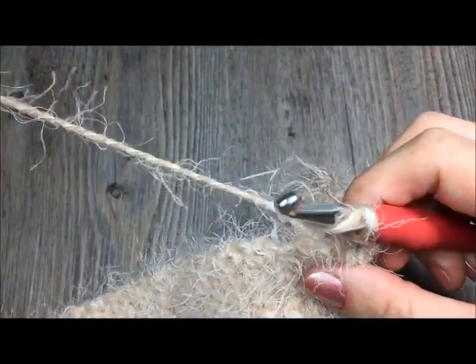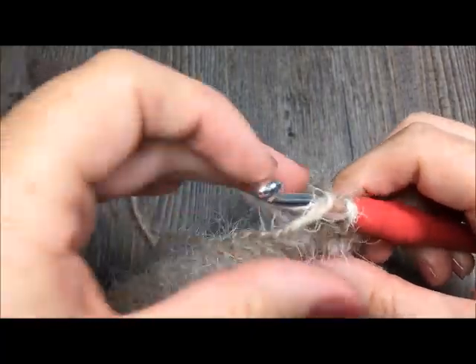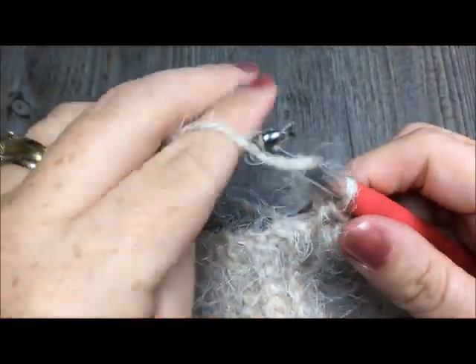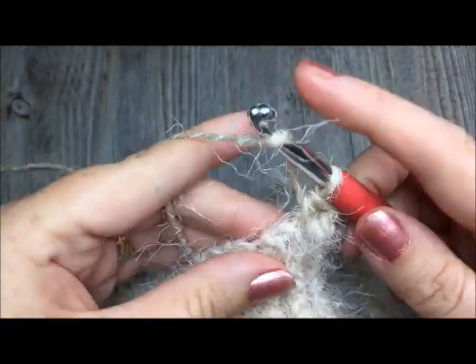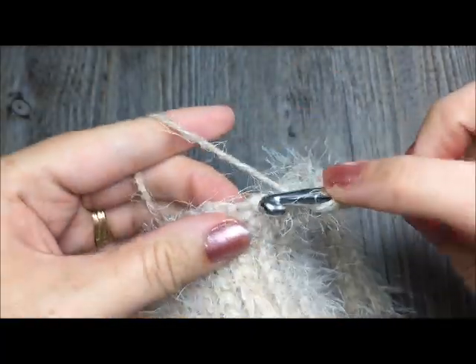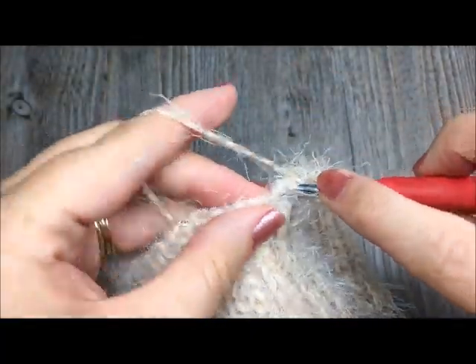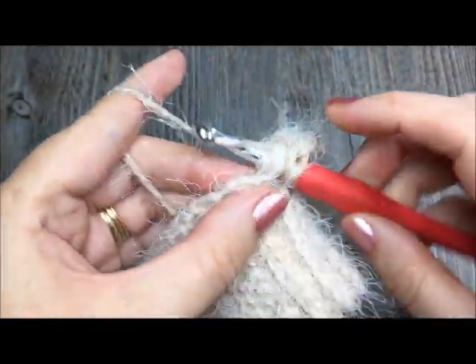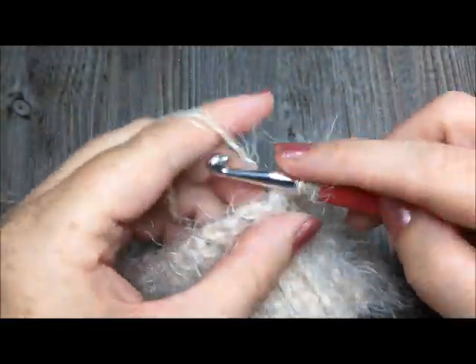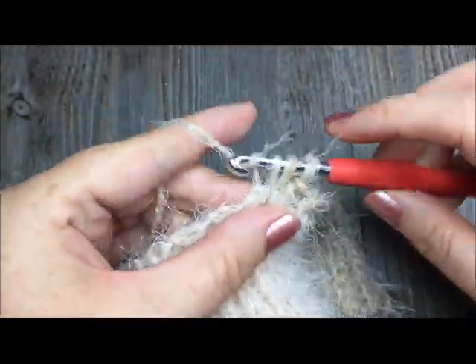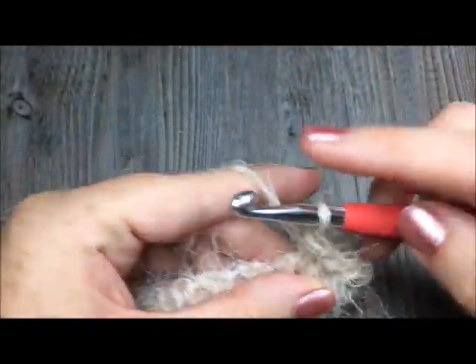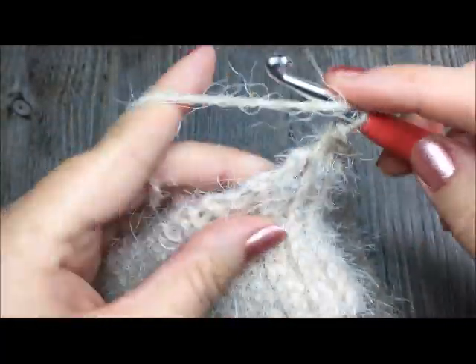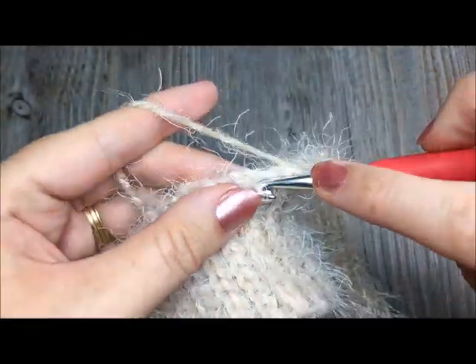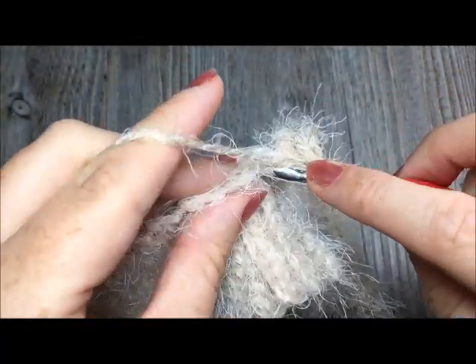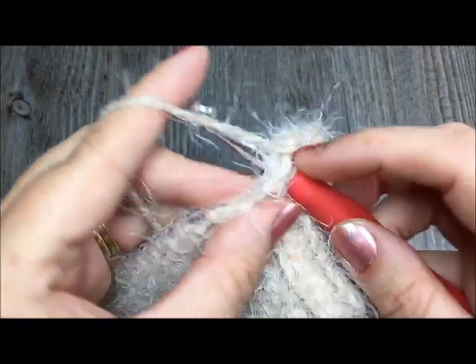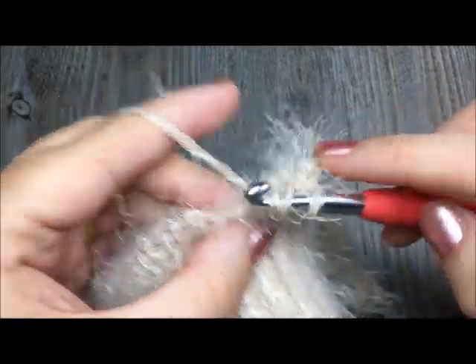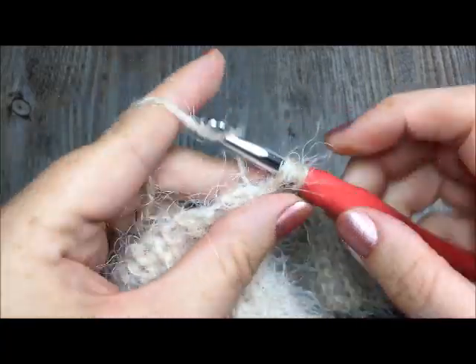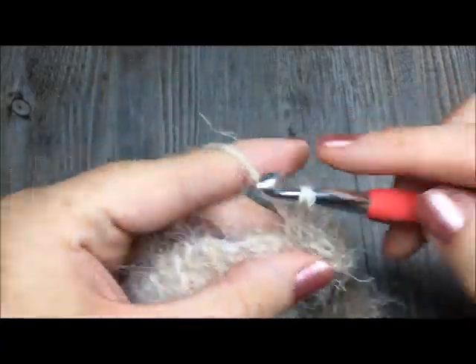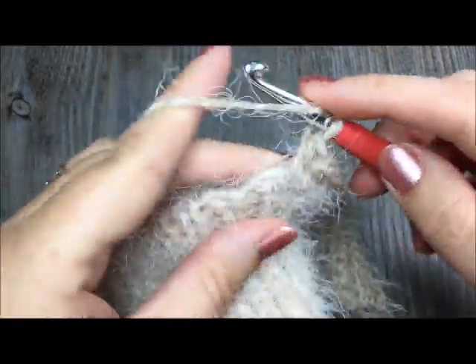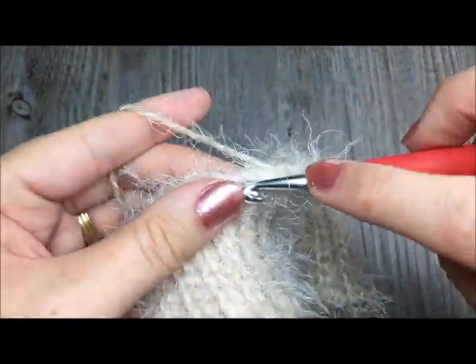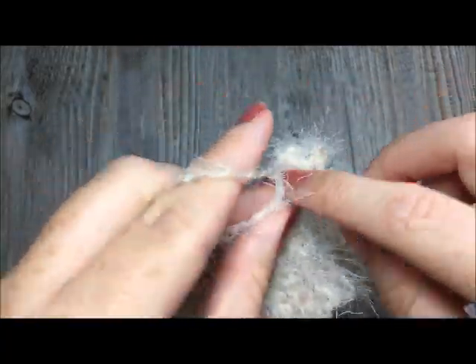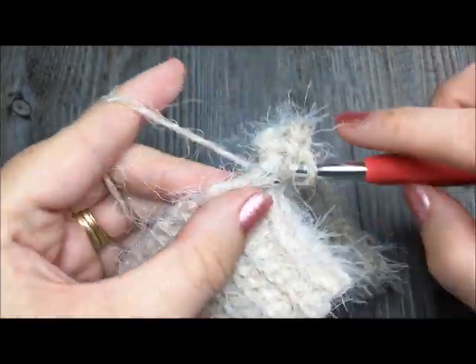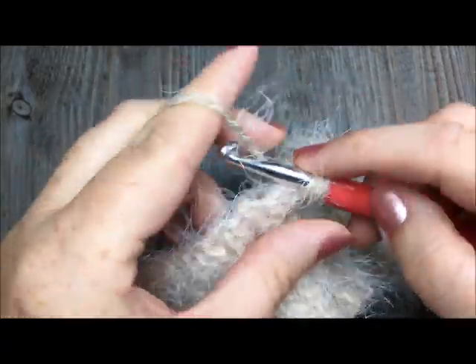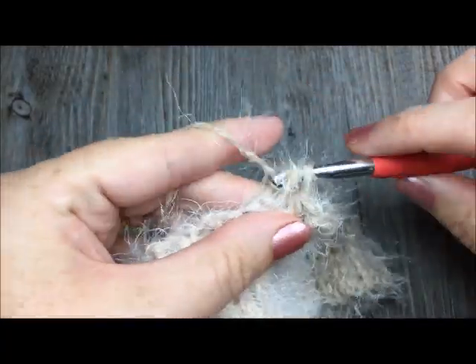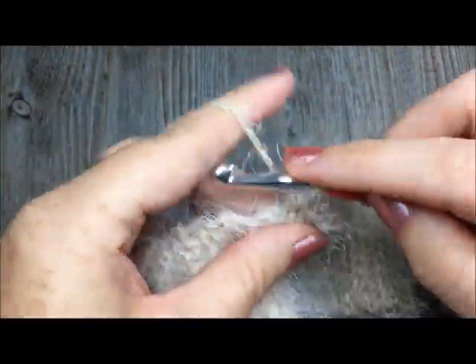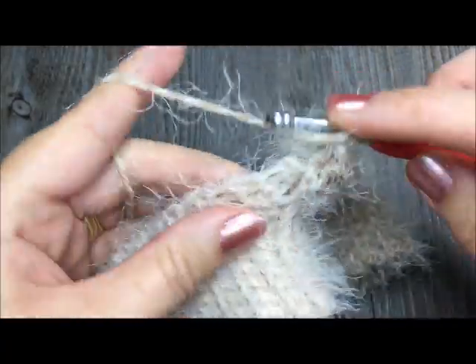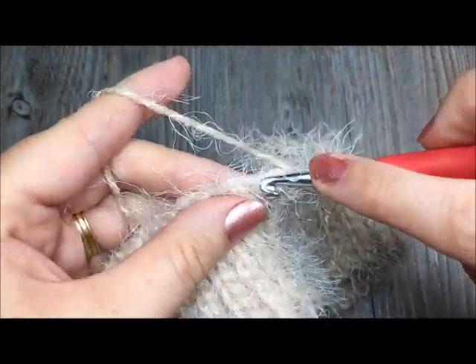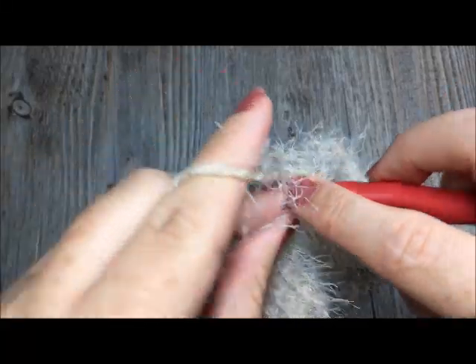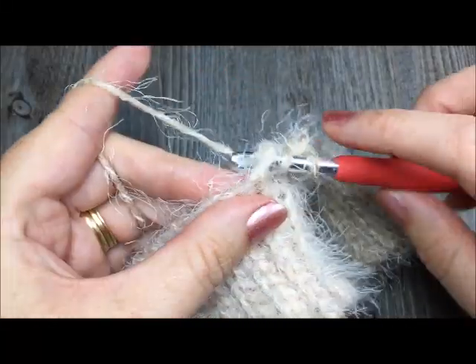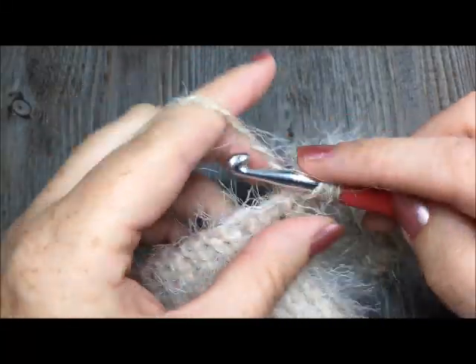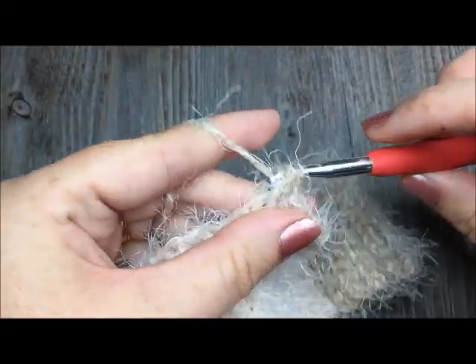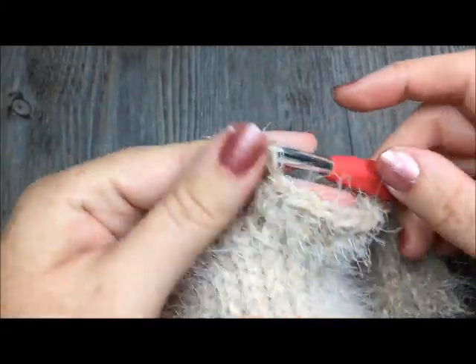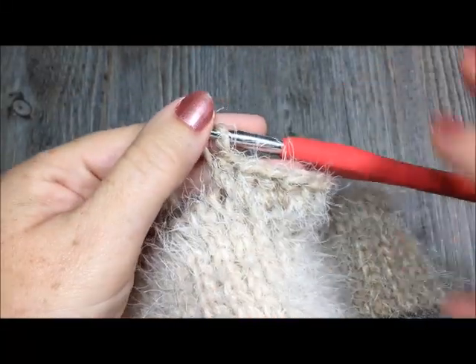Make sure that the stitches are spread evenly throughout the brim. Continue working those 74 half double crochet stitches all the way around the brim of your hat, and meet me back here.